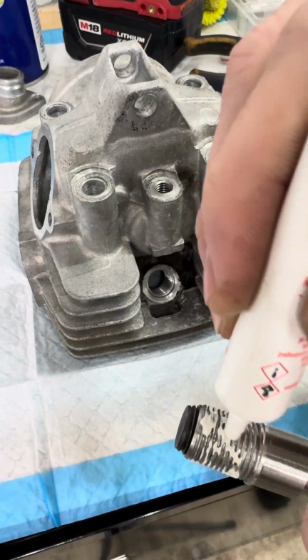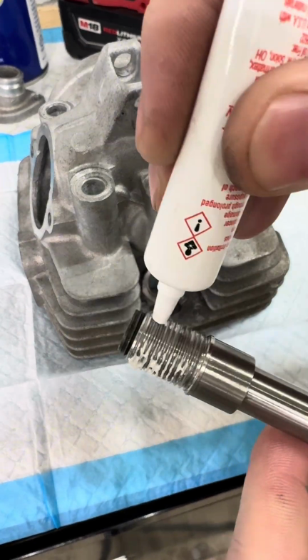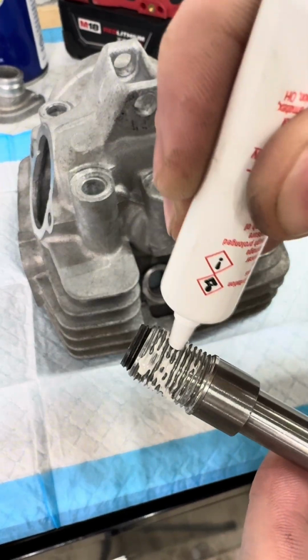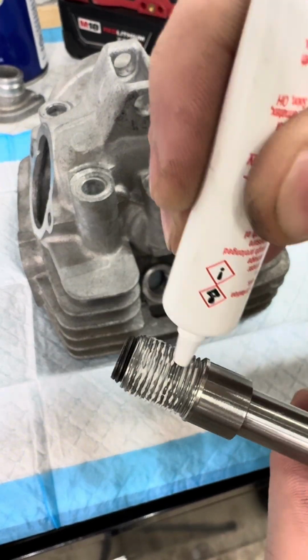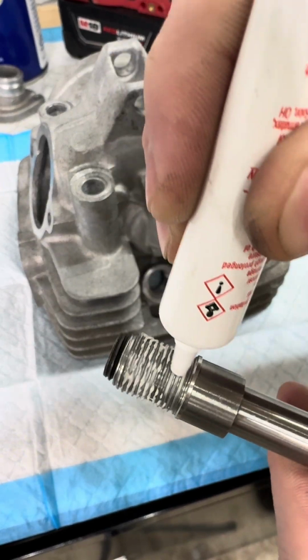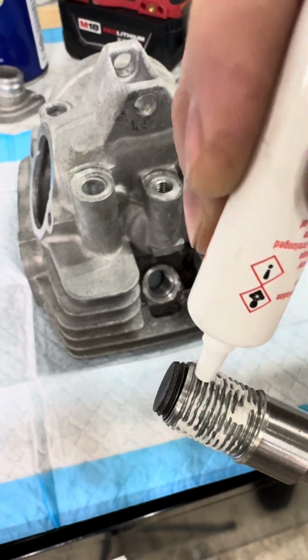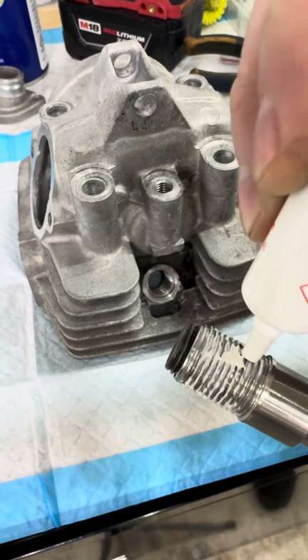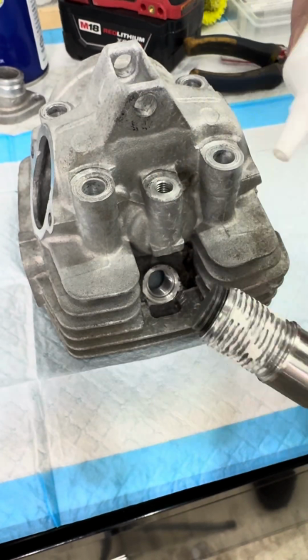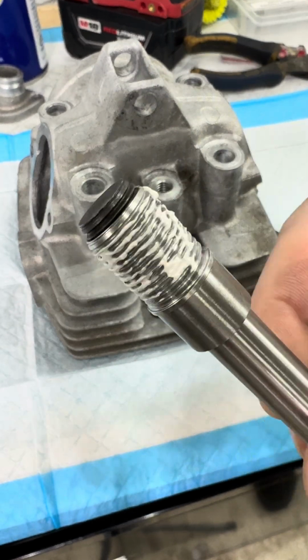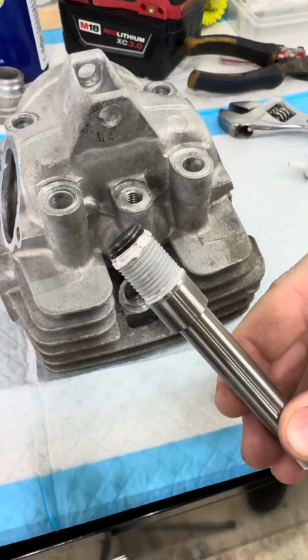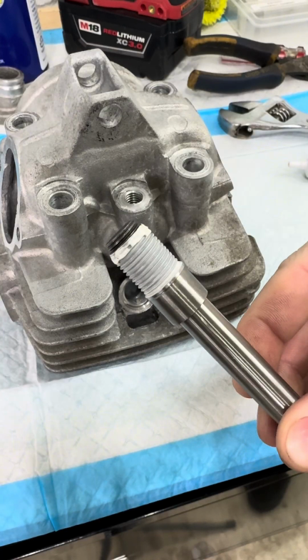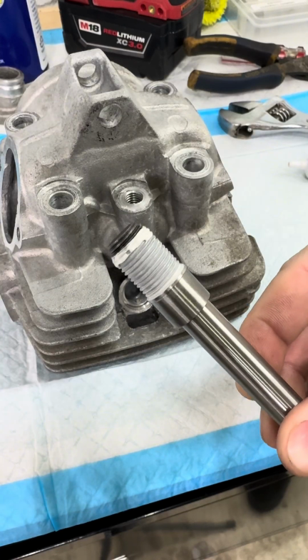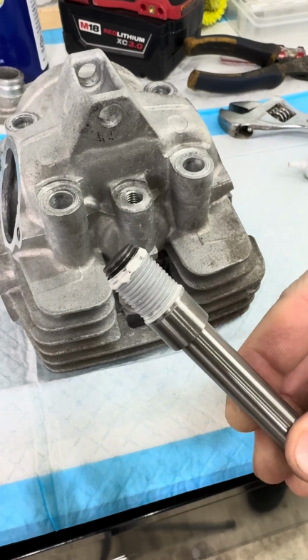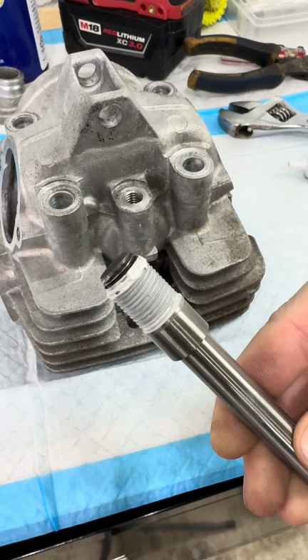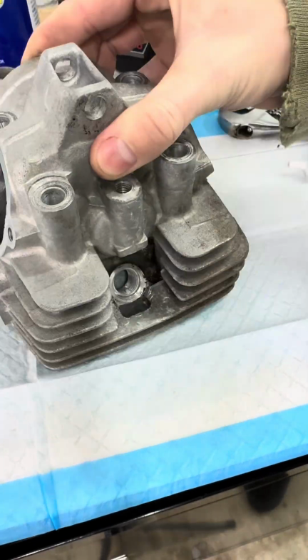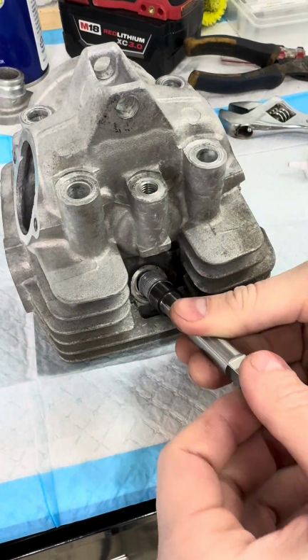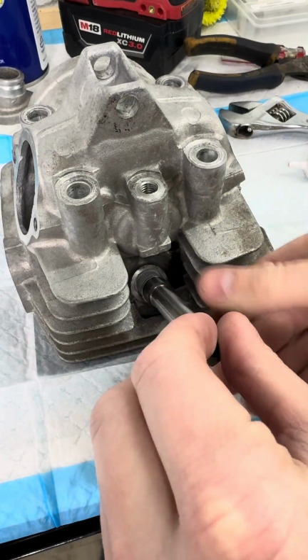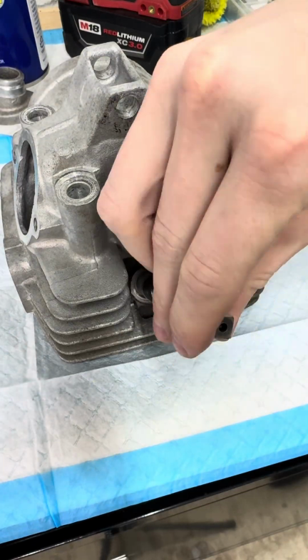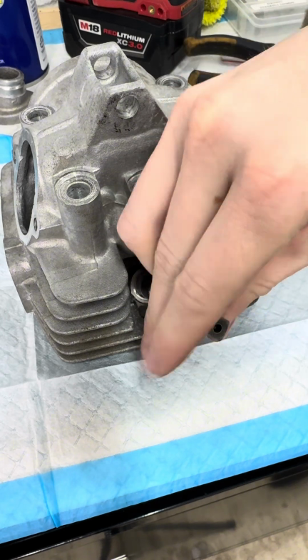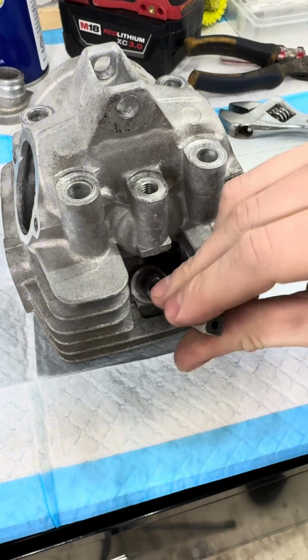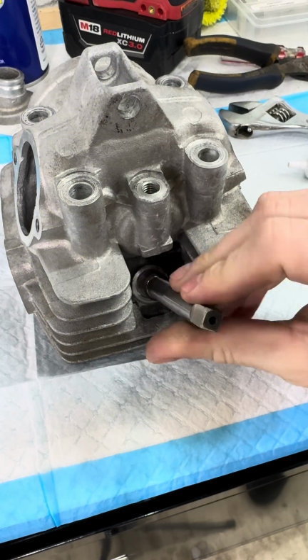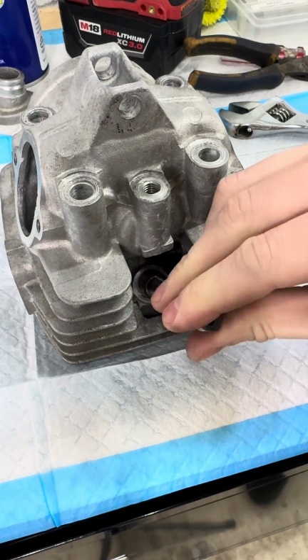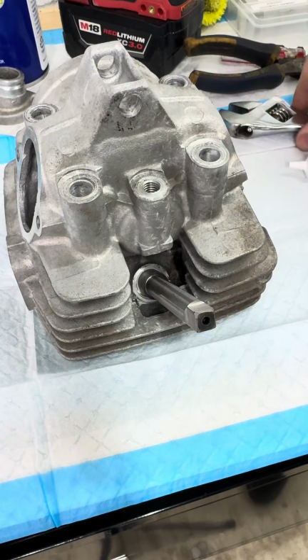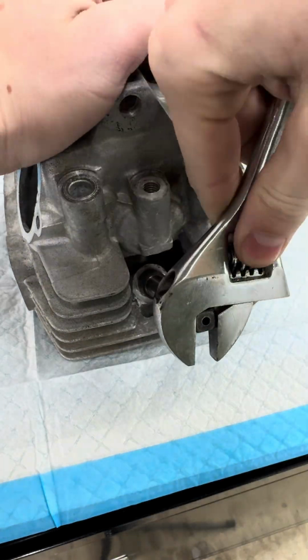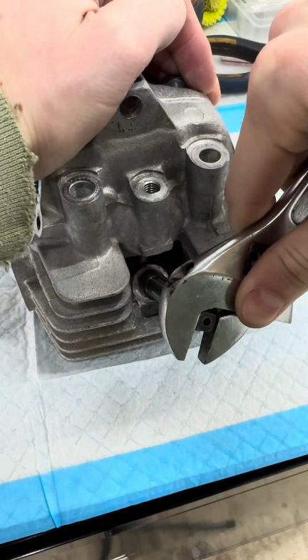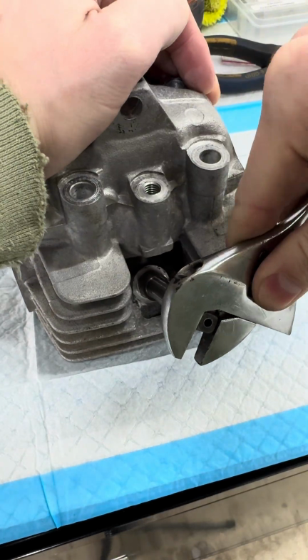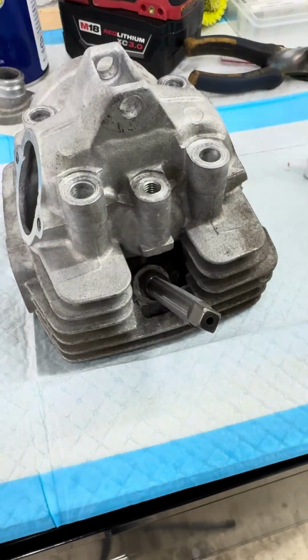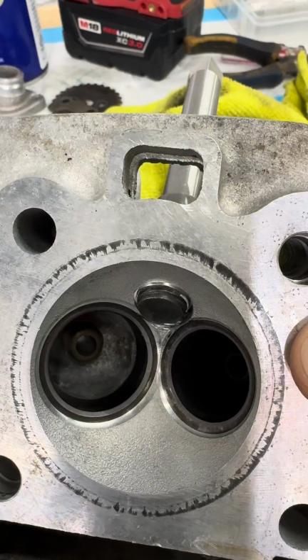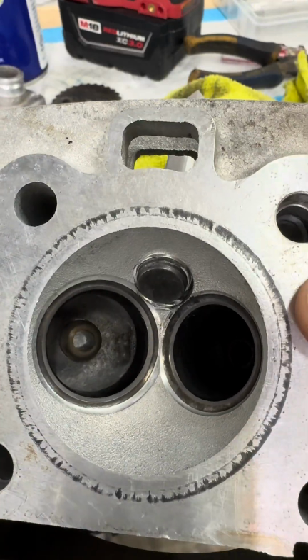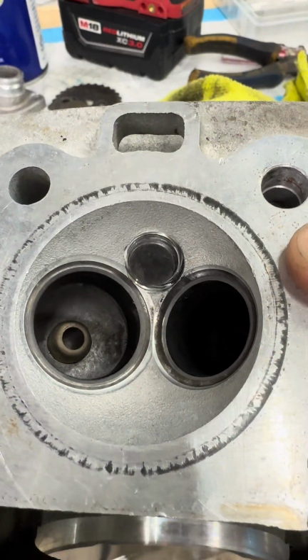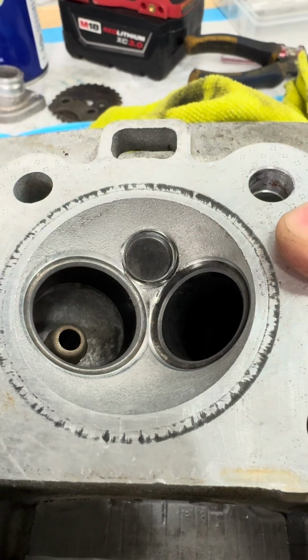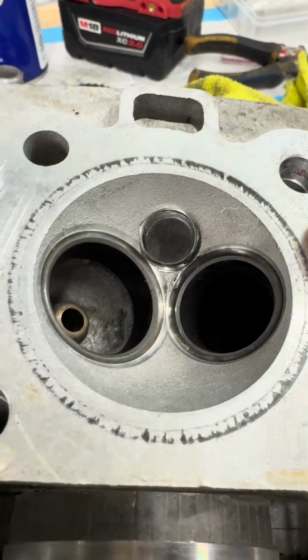After seeing what this thread sealant looks like when I started applying it and reading a bit about it, I may have chosen the wrong type — if someone can comment below and let me know that would be appreciated. Since I specifically purchased it for this project and already had it, I decided to go forward and give it a shot anyway.